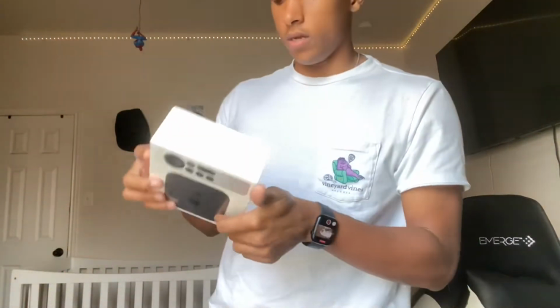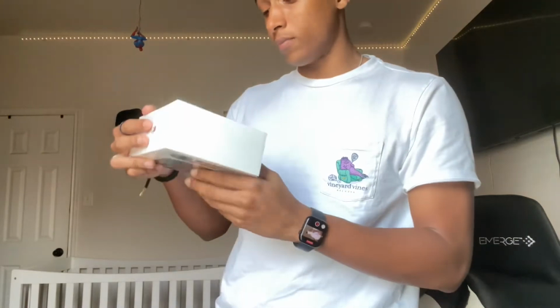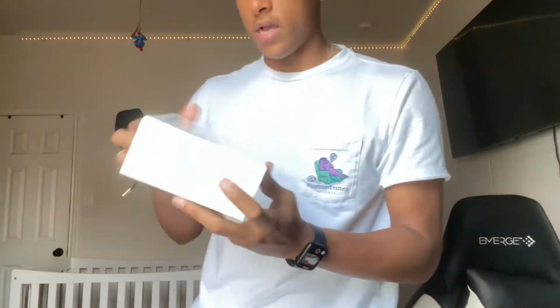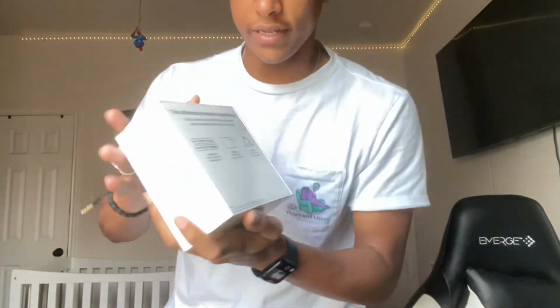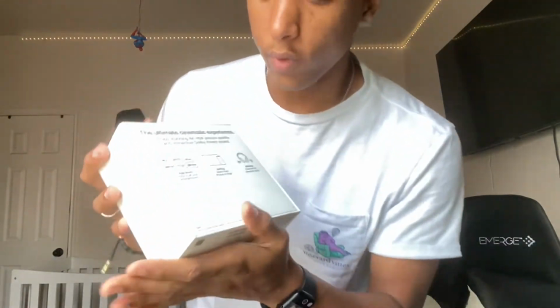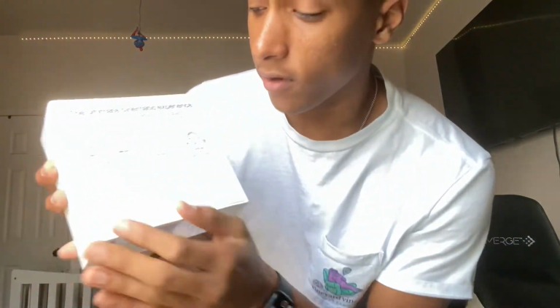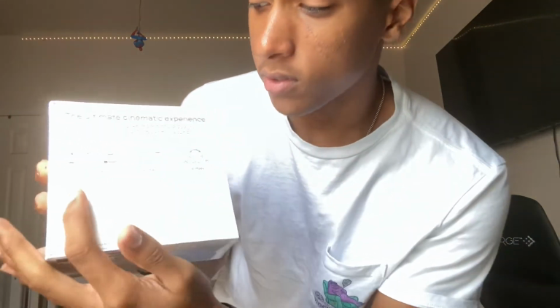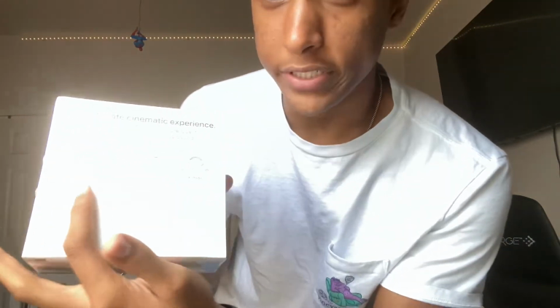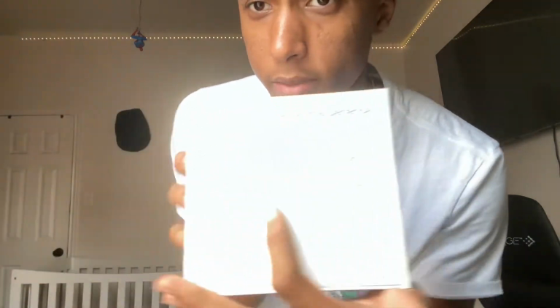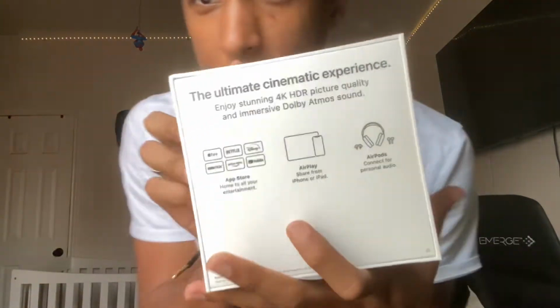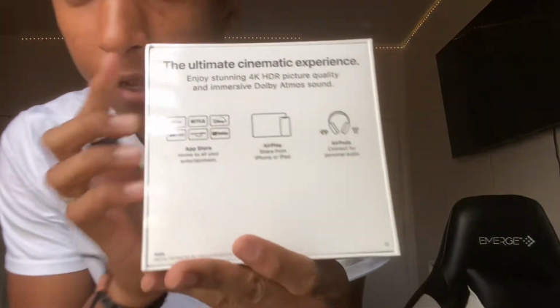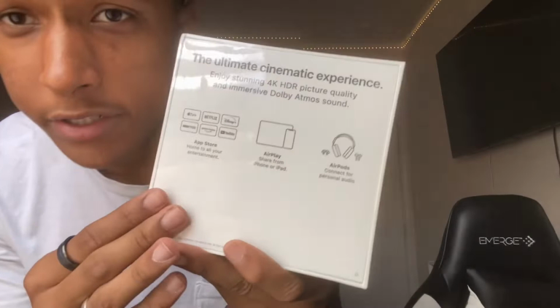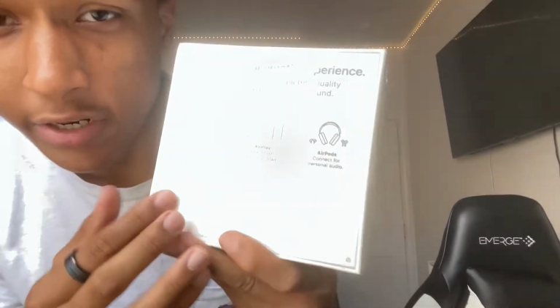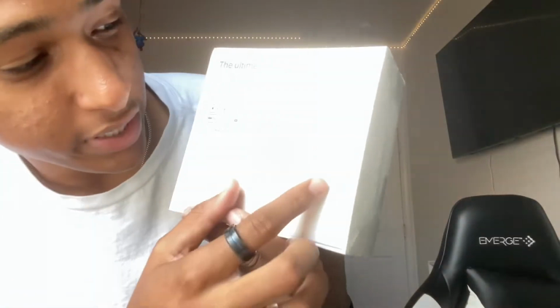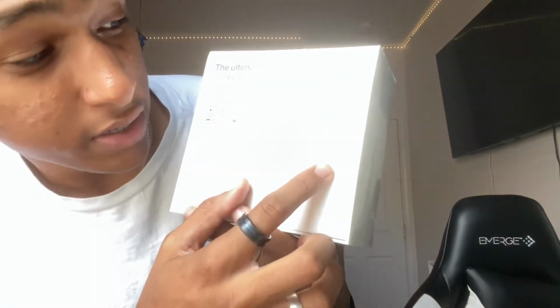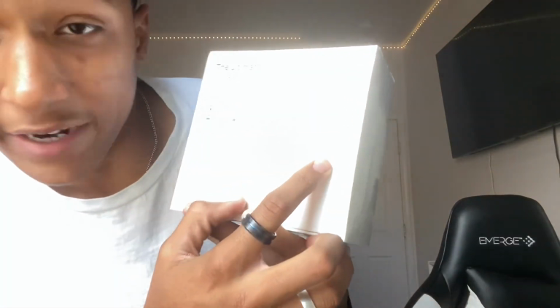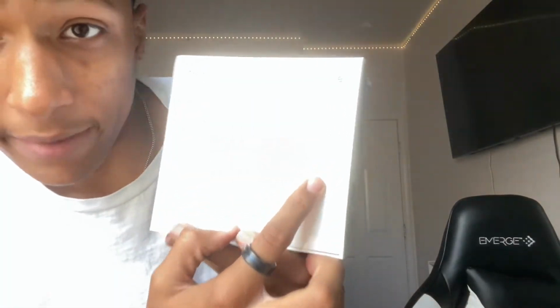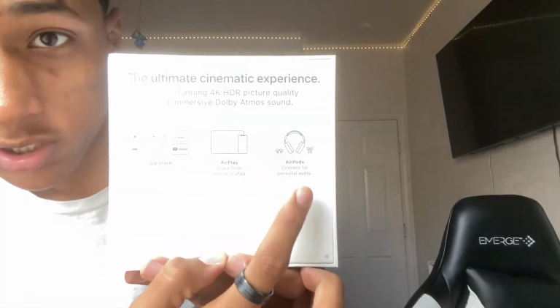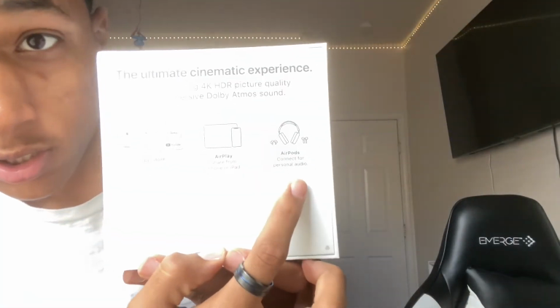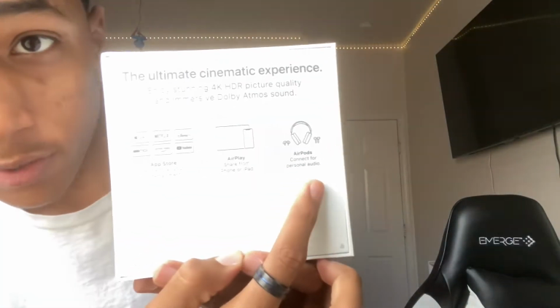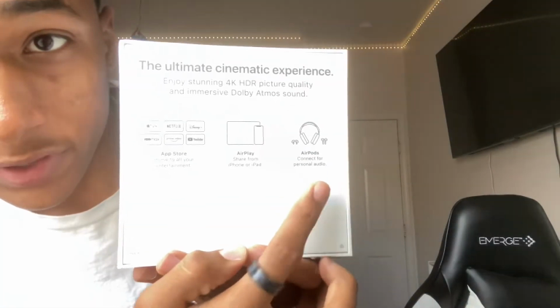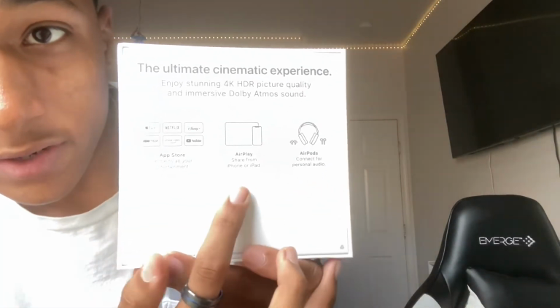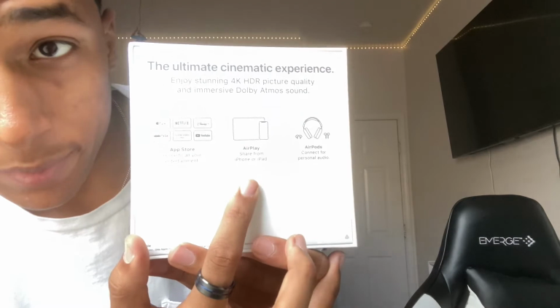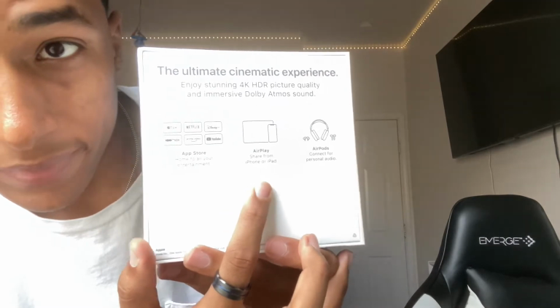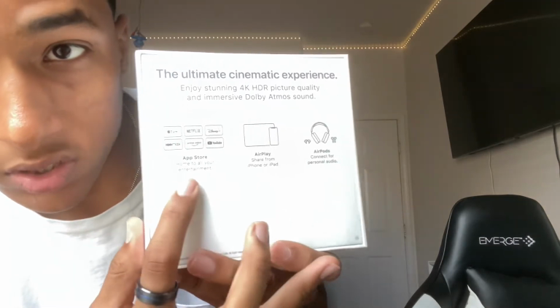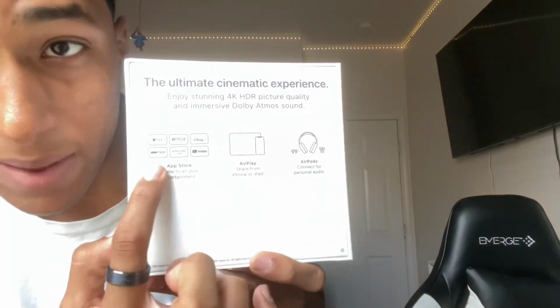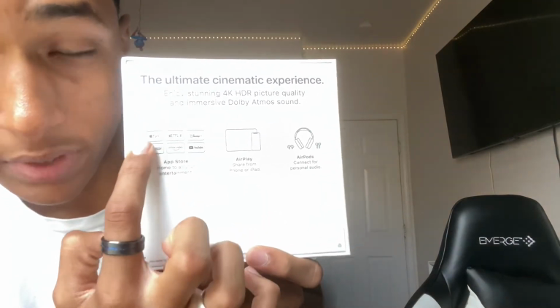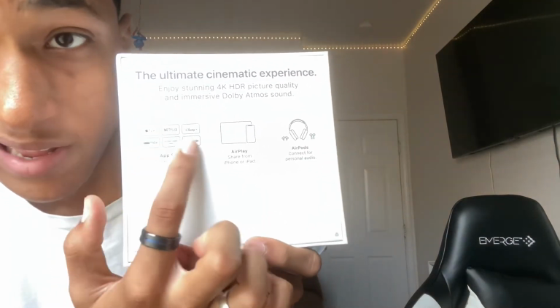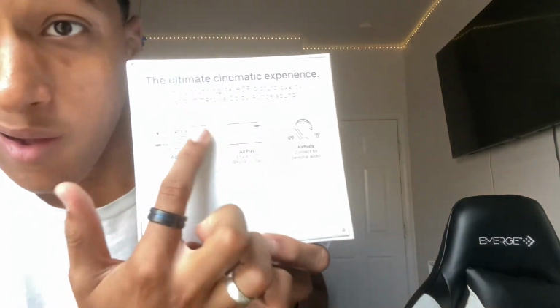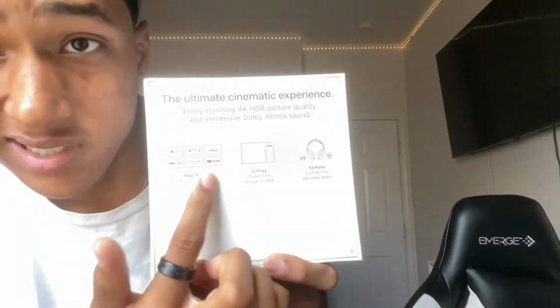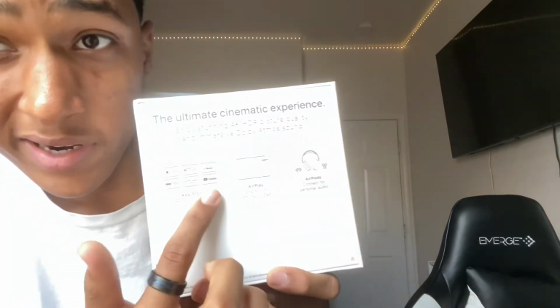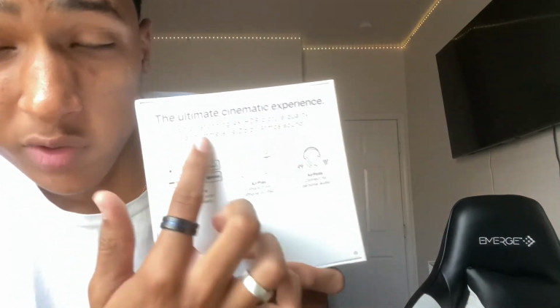As you can see, we have some brand new features to this generation. We can connect our AirPods, you can do AirPlay, and you also have the Apple Store where you can get all these cool things right here.